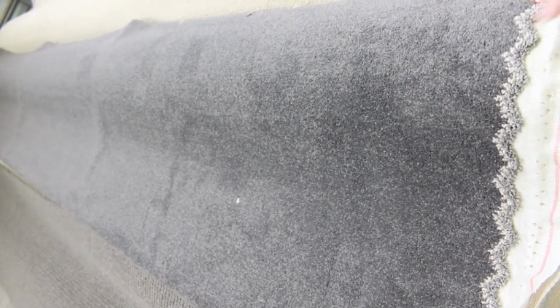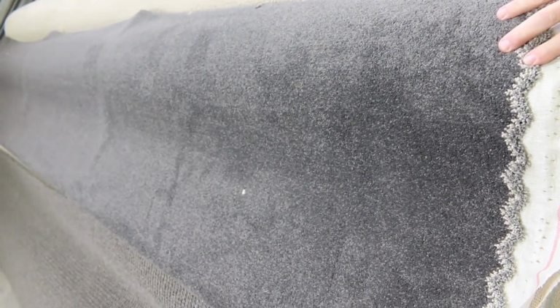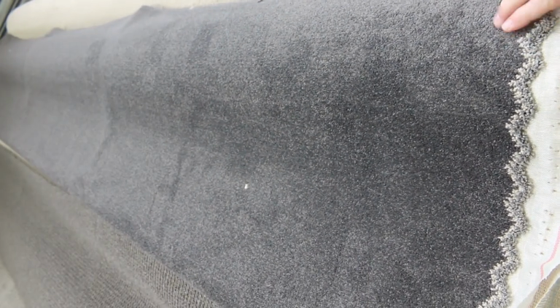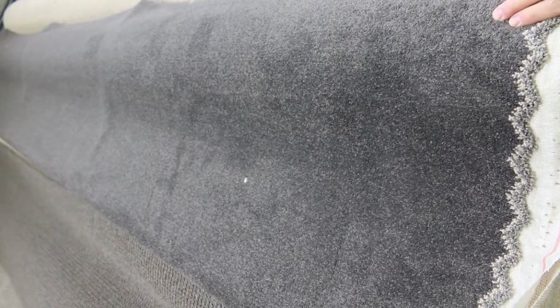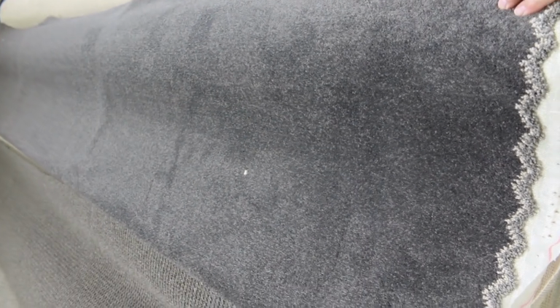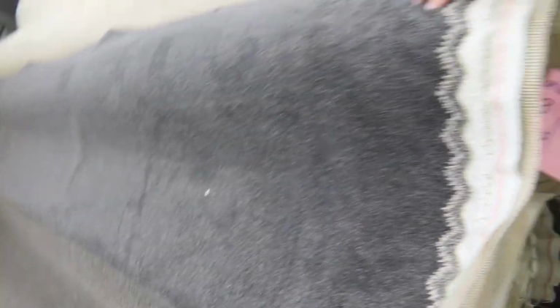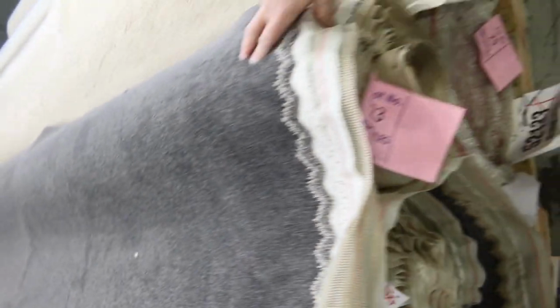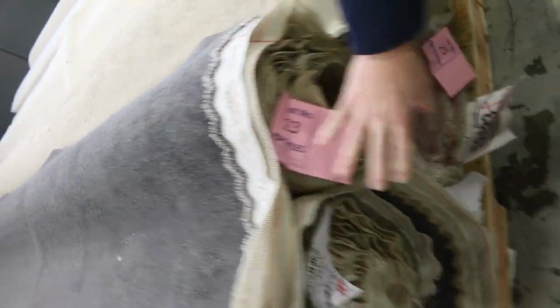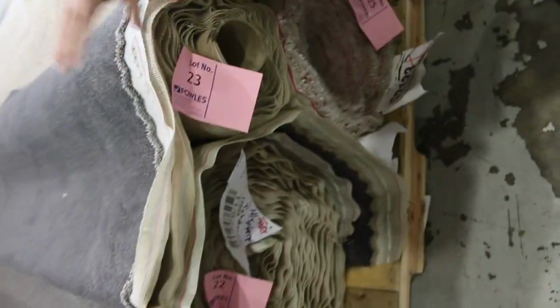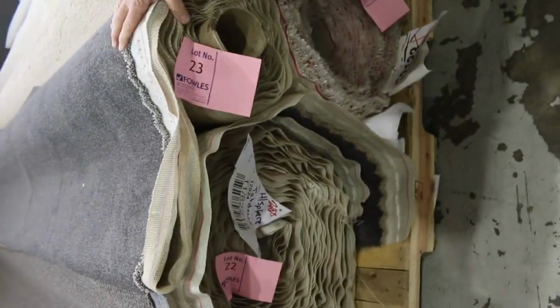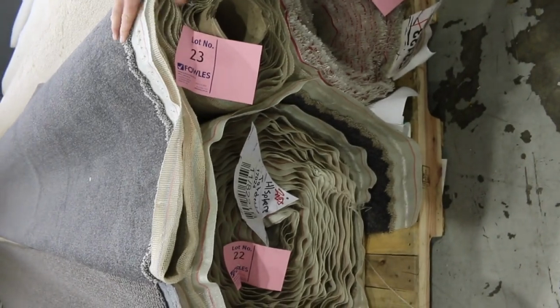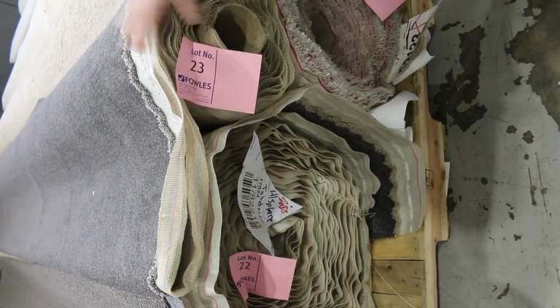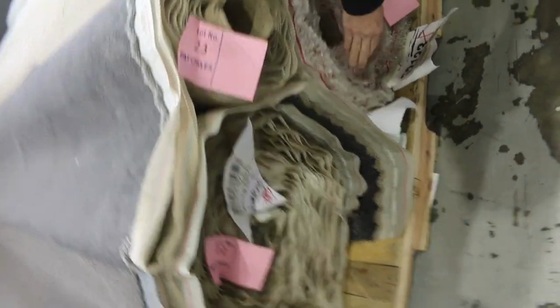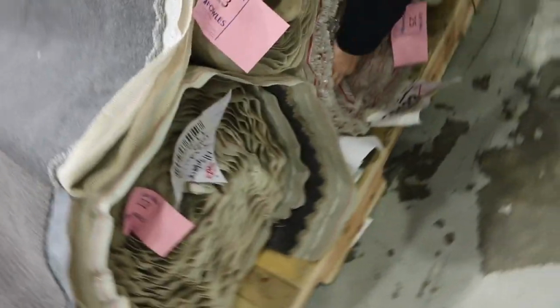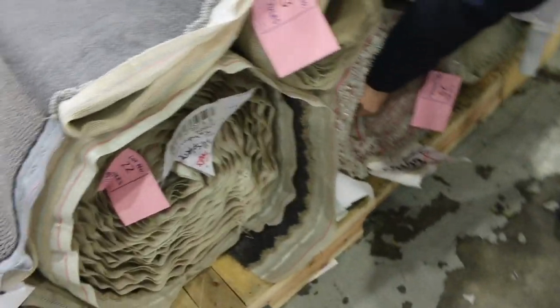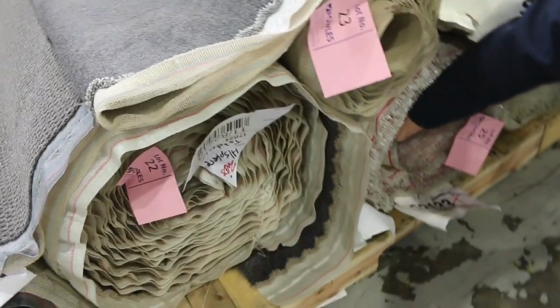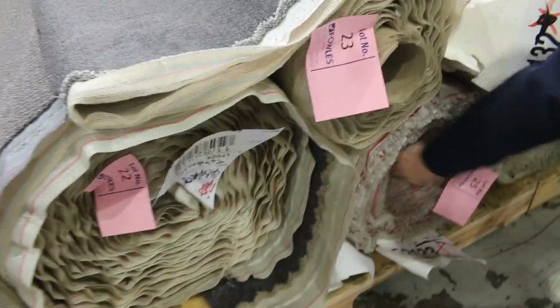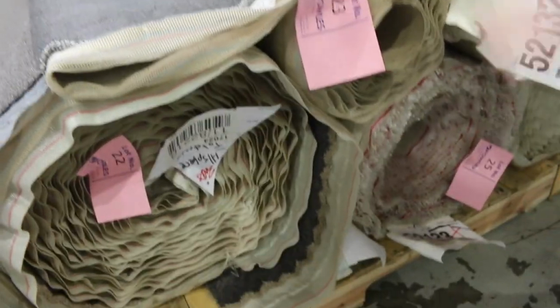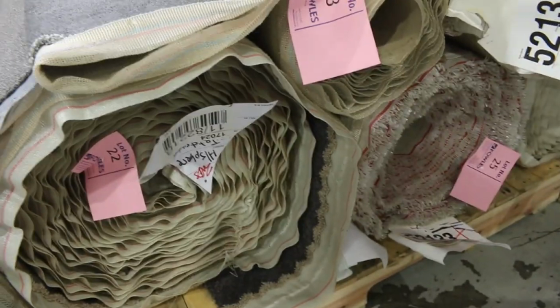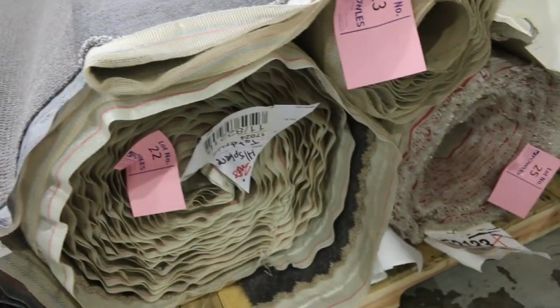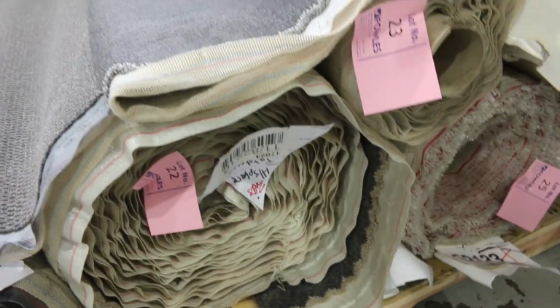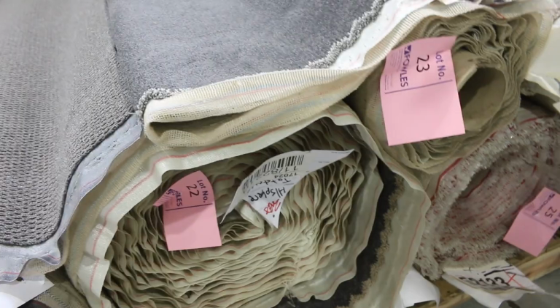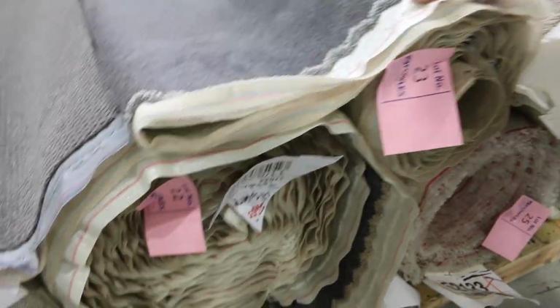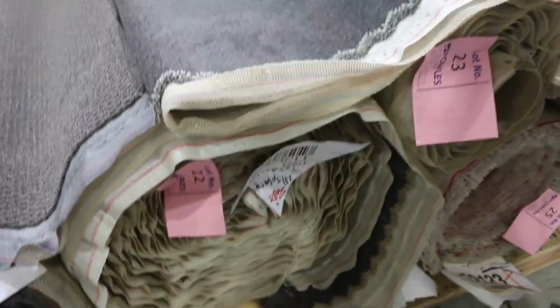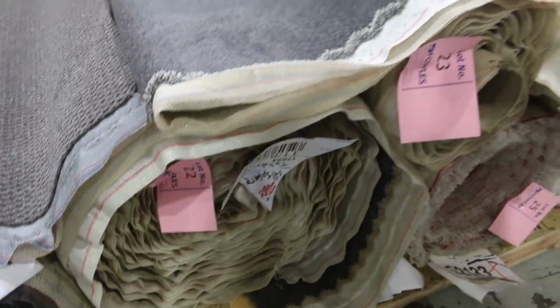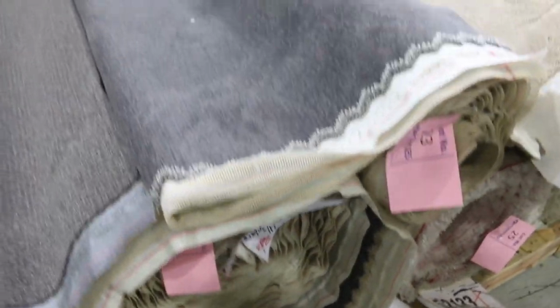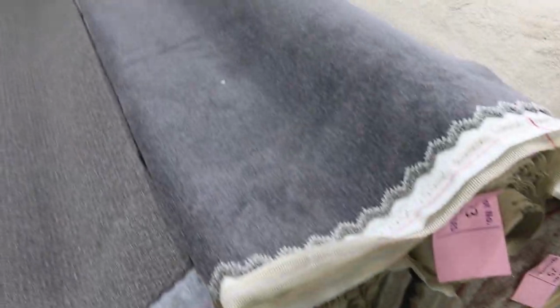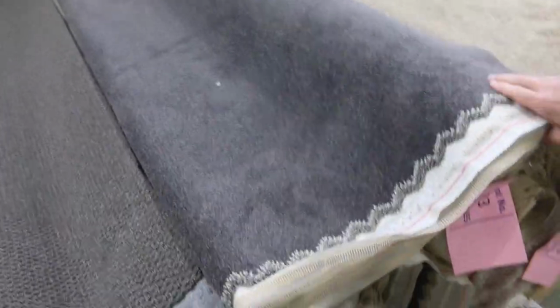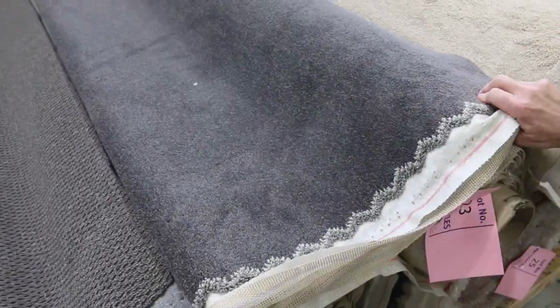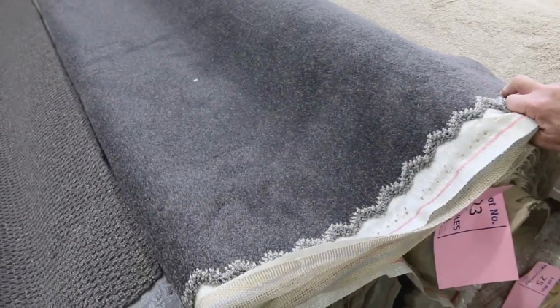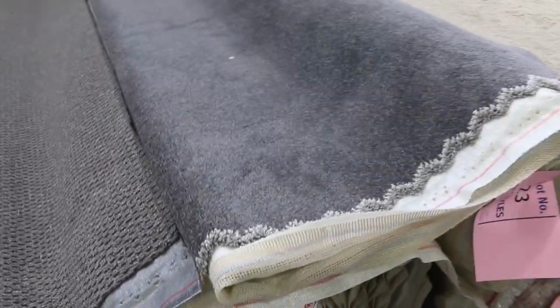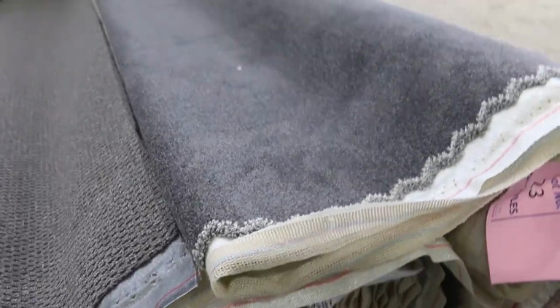Lot number 23 — you'll actually see there's a couple of rolls here. Lot 22 and Lot 23 are the same. Just the two. We'll put these up together, so what that means is you can buy either one or both. You've got two good roll sizes there, going to give you over 30 metres.